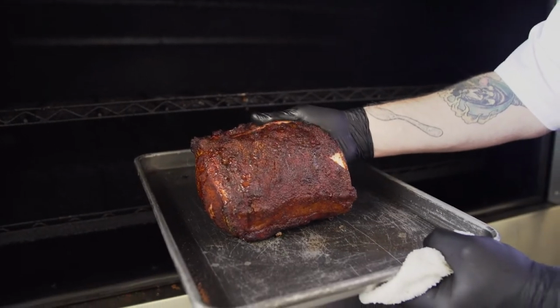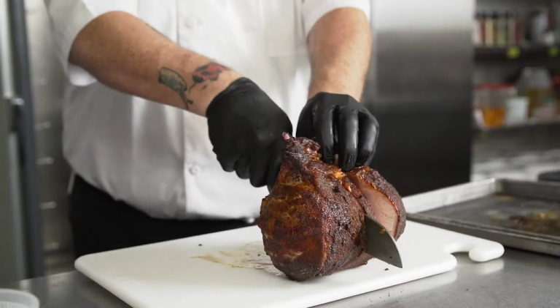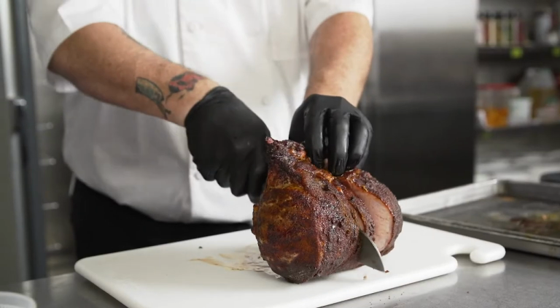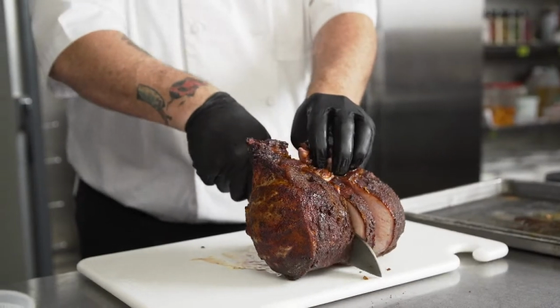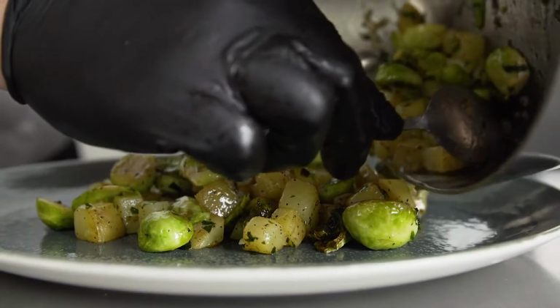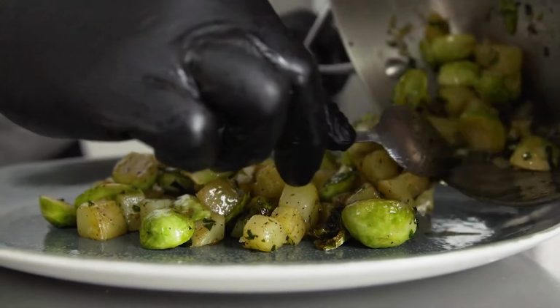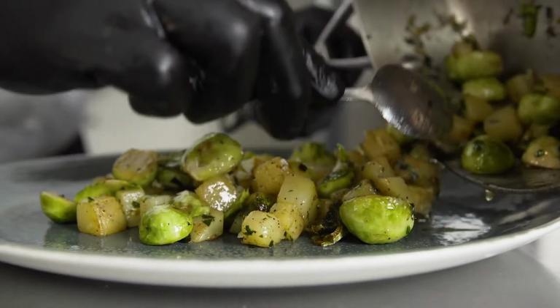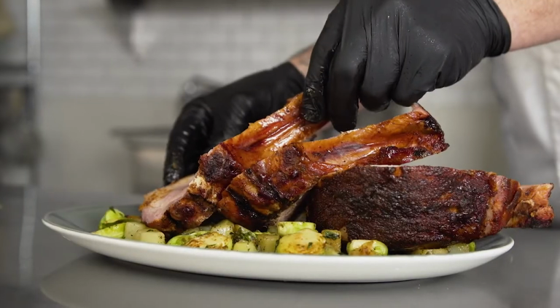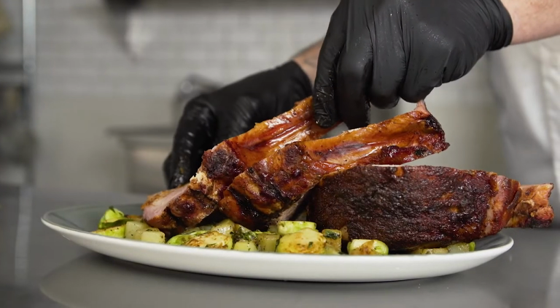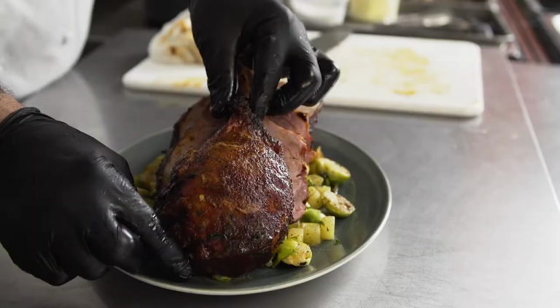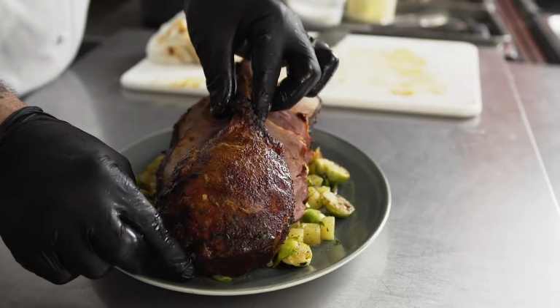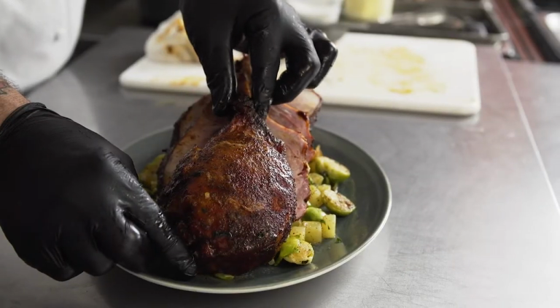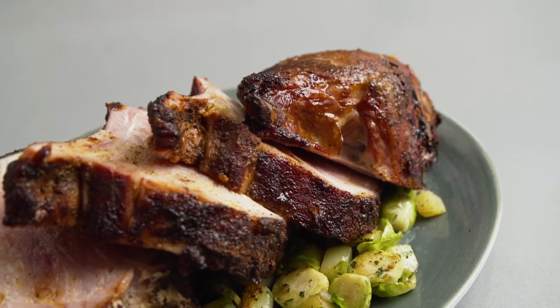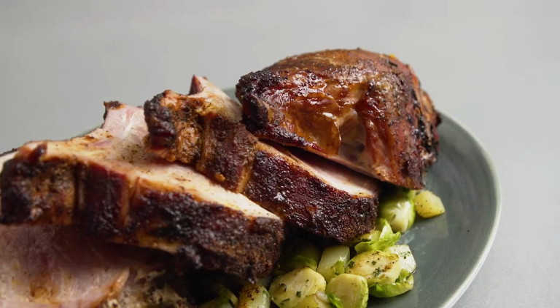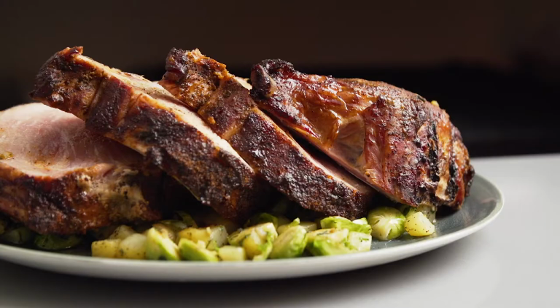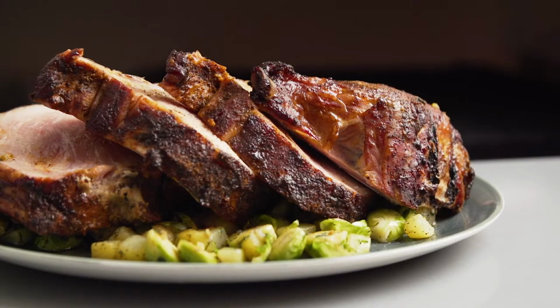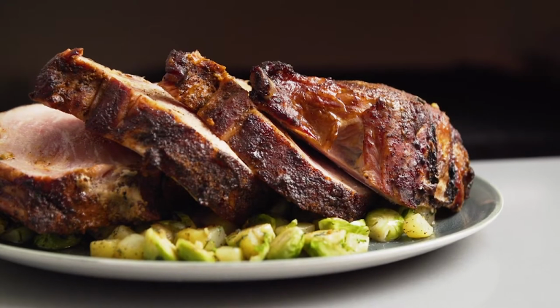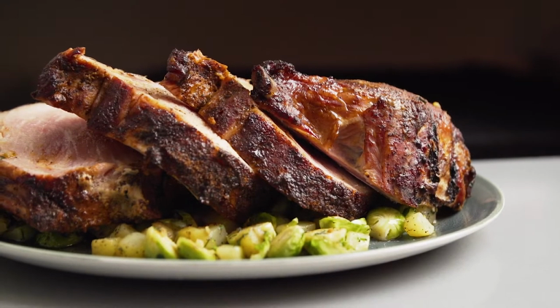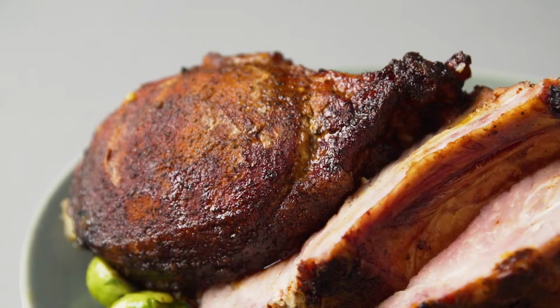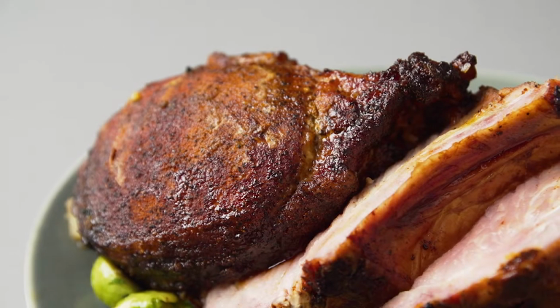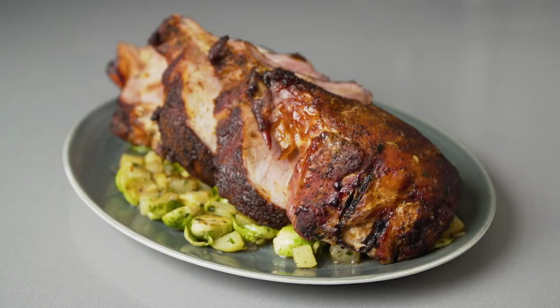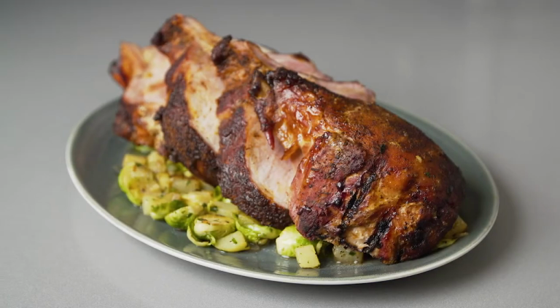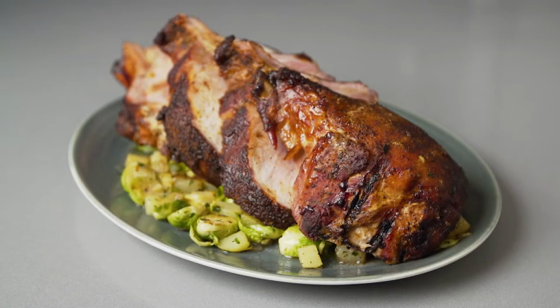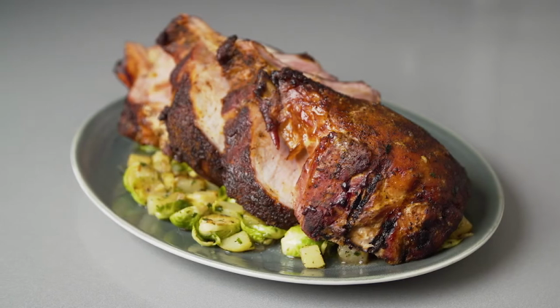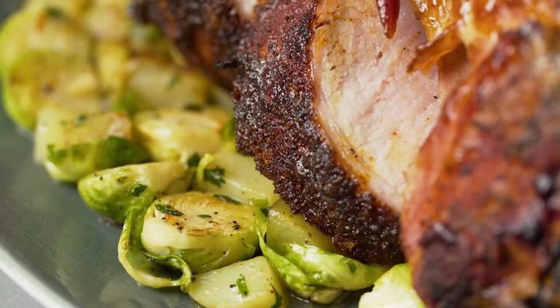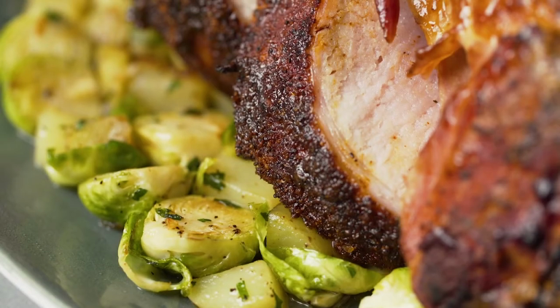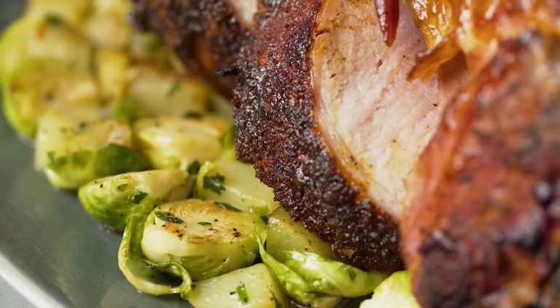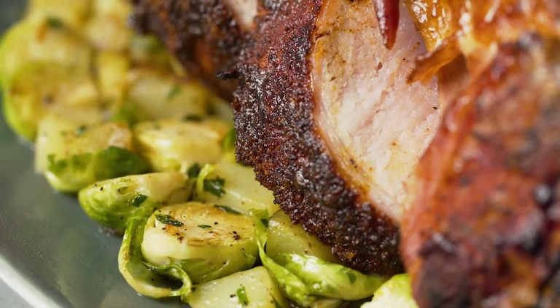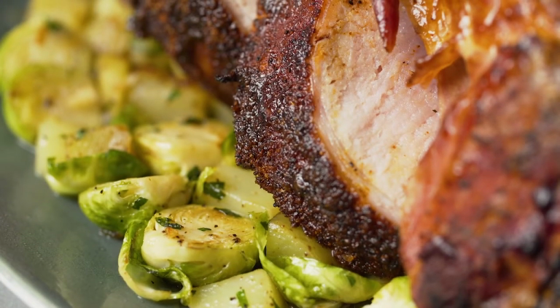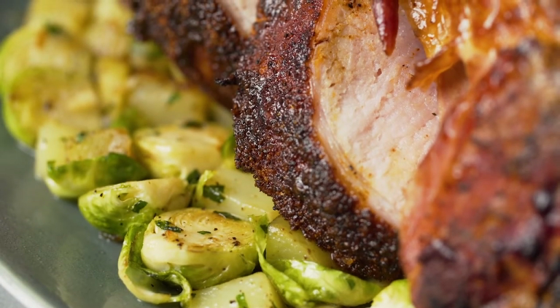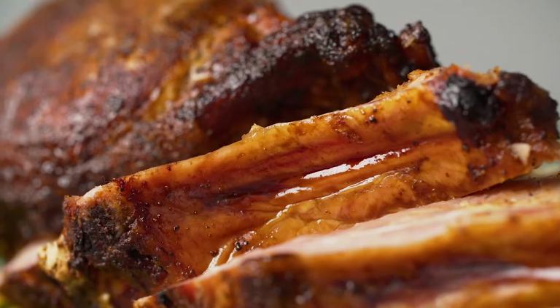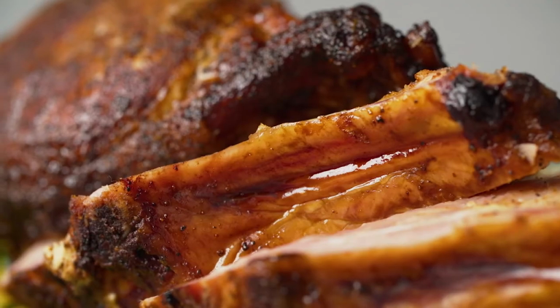Working with Tyson Chairman's Reserve has been very fun. The marbling, the color of the meat, and the nice texture makes it a pleasure every day when you get to see what you're working with.